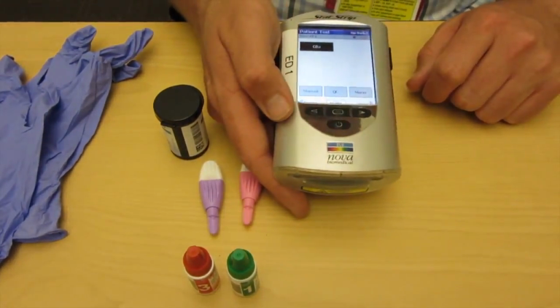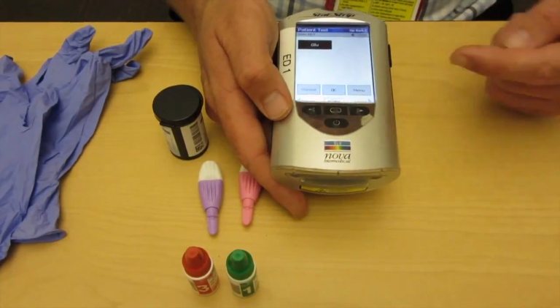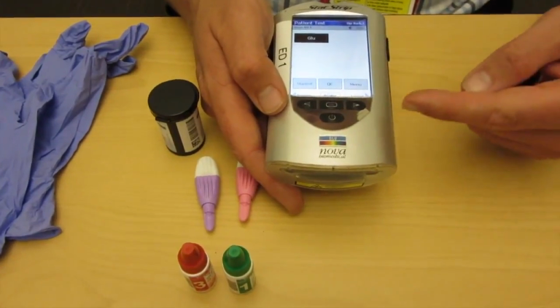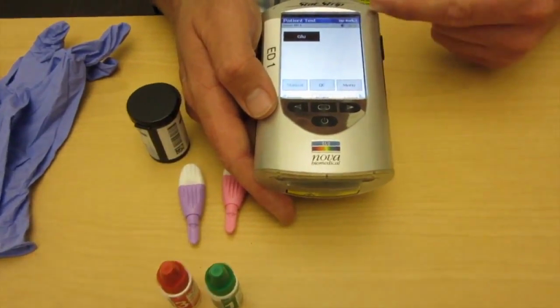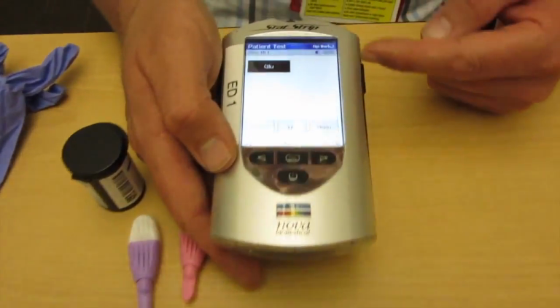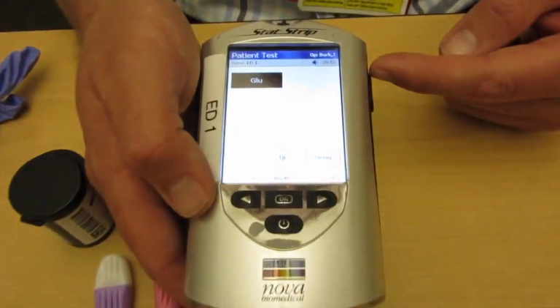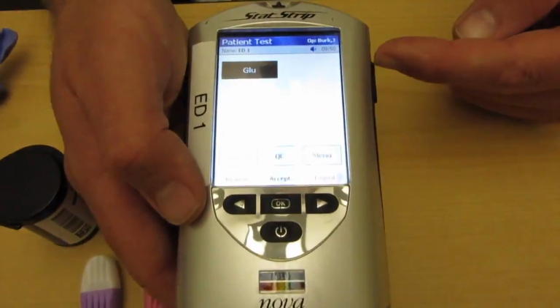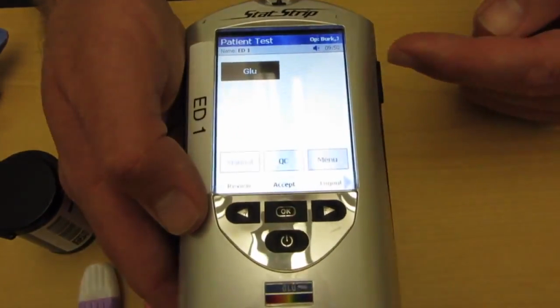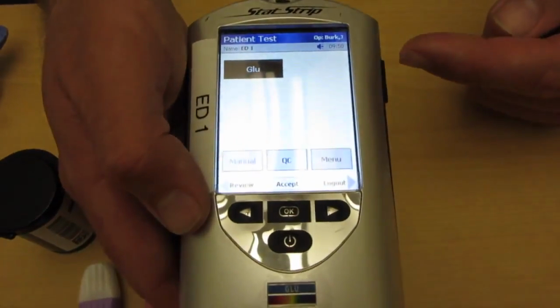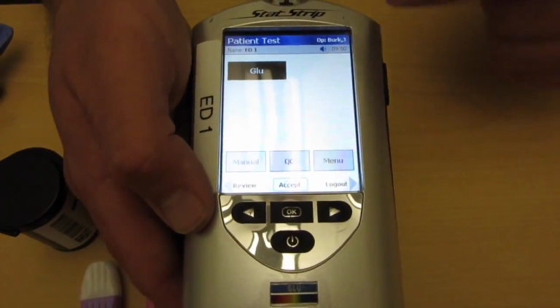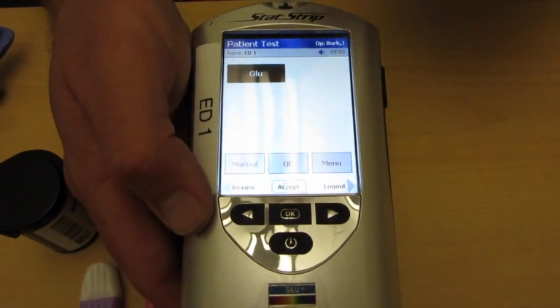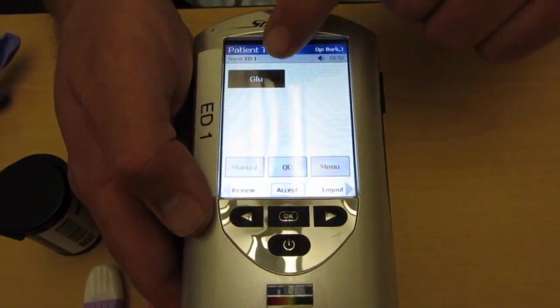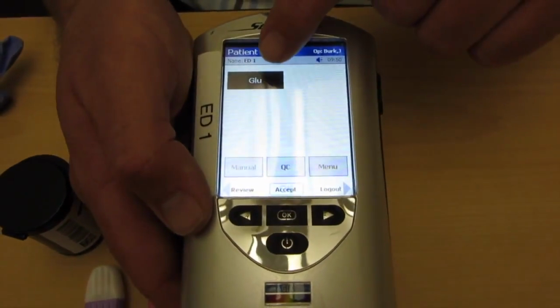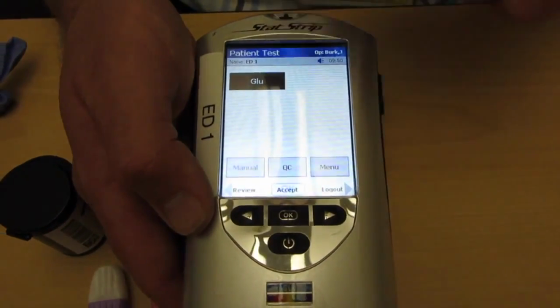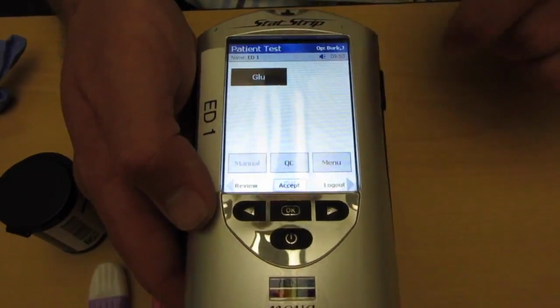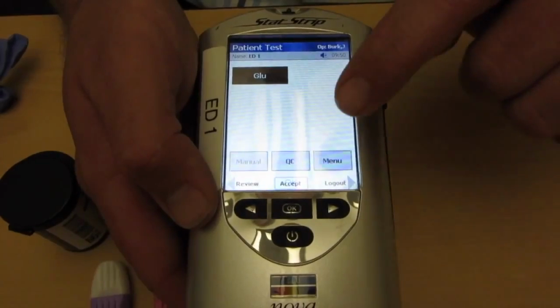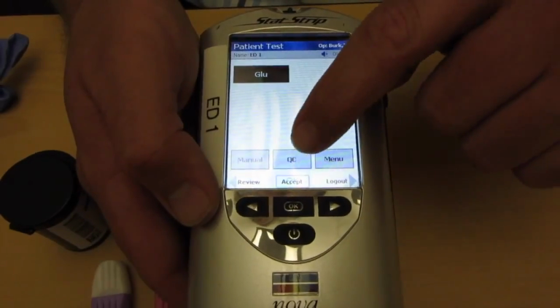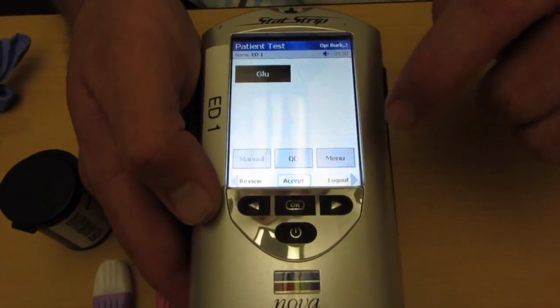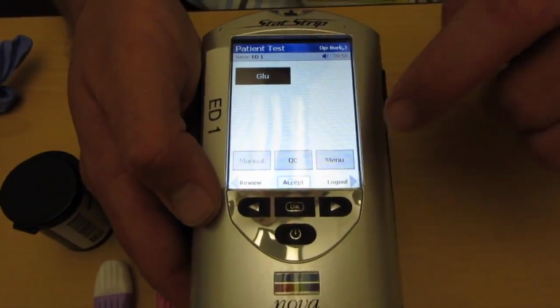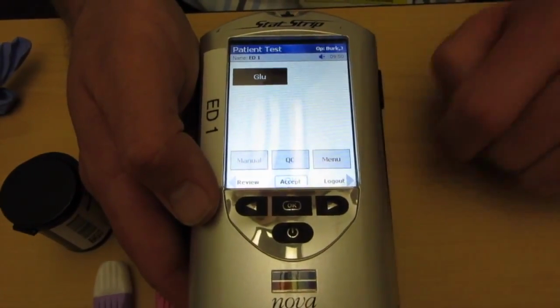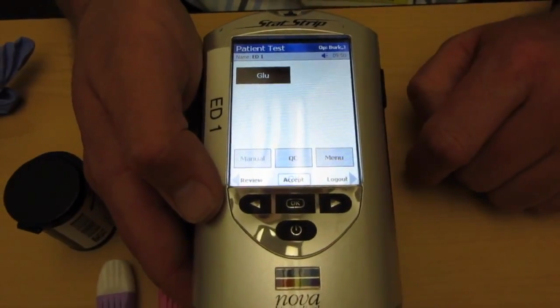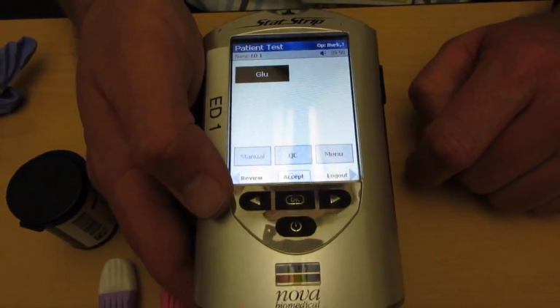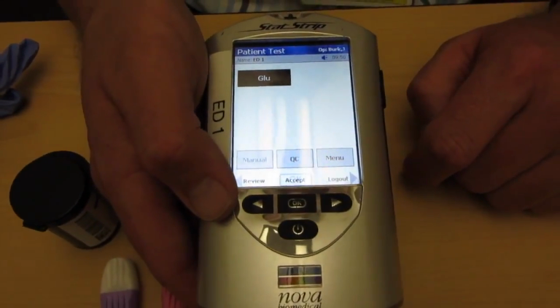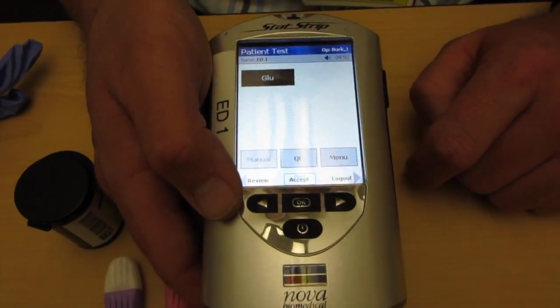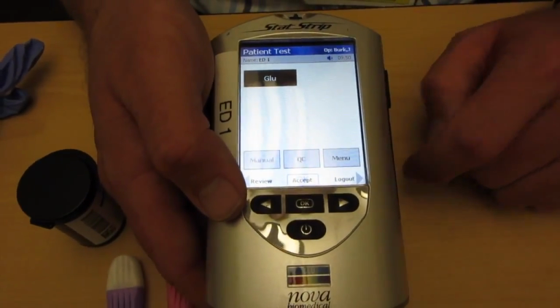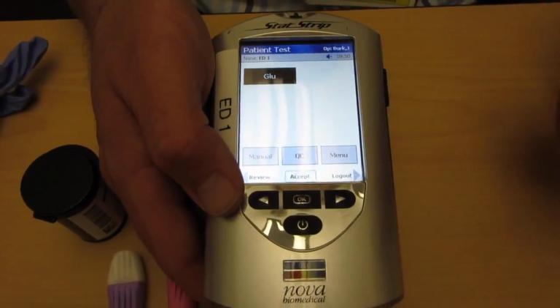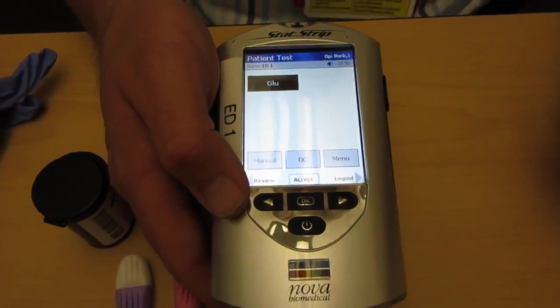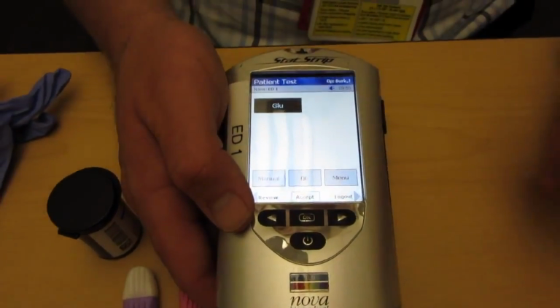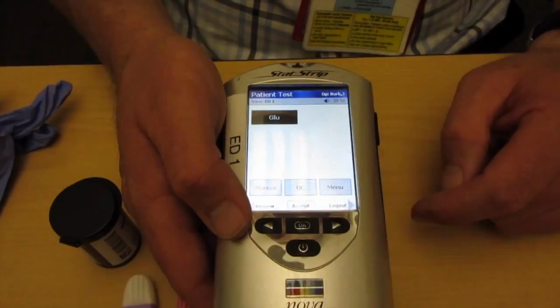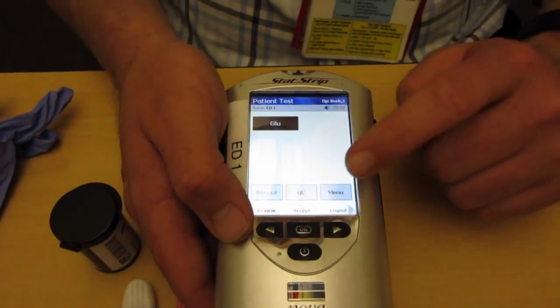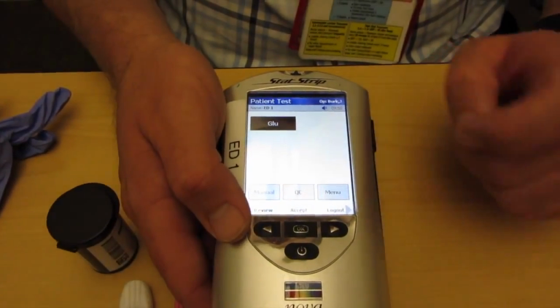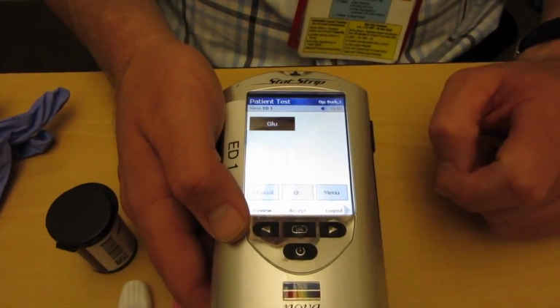This is the initial screen that we see after we've already logged in. It's defaulted to run a glucose test, but you can also do QC and menus as well. For this case, we're going to do a quick QC.